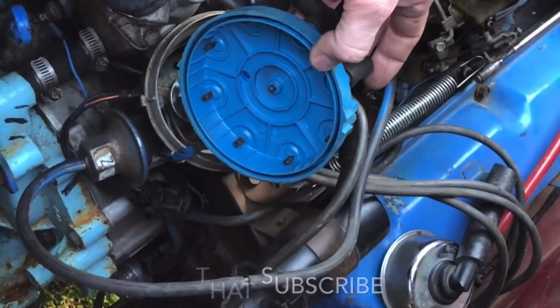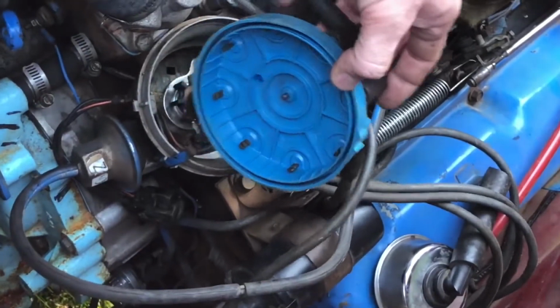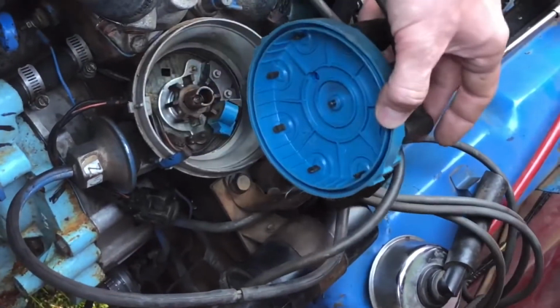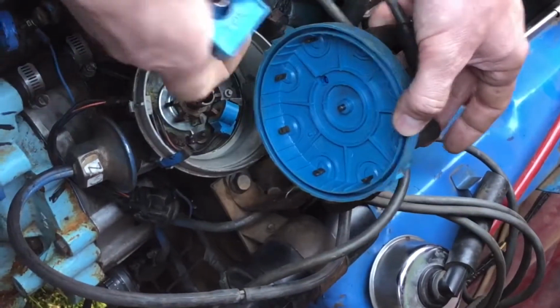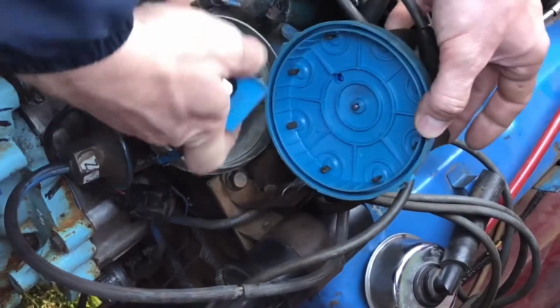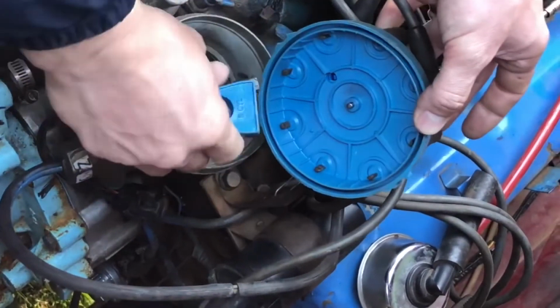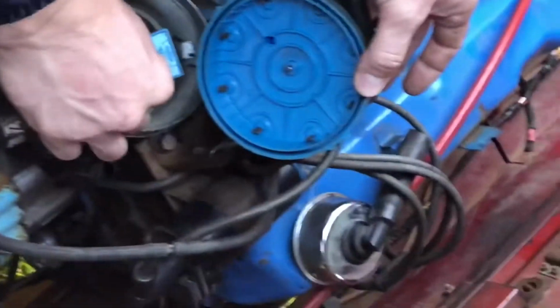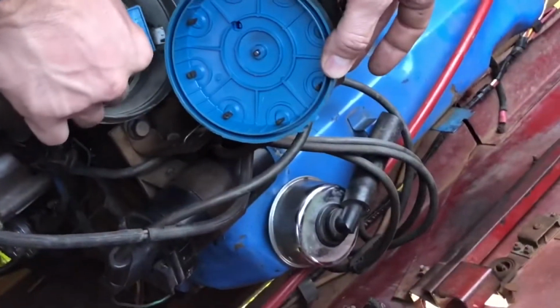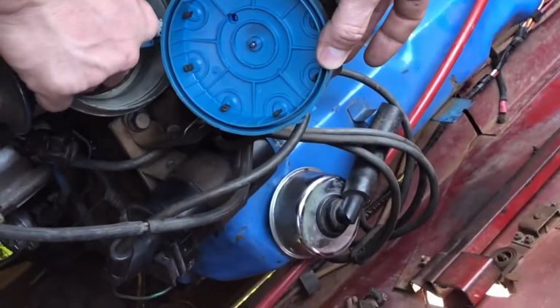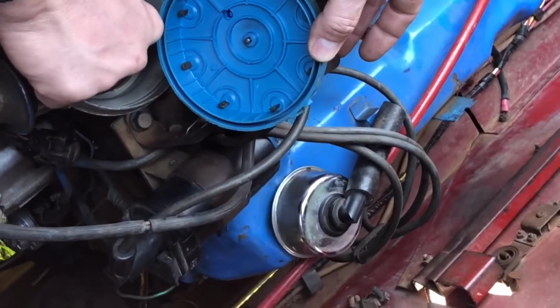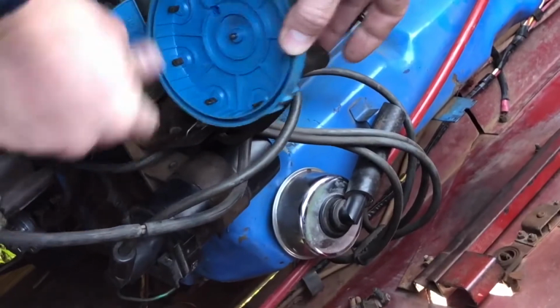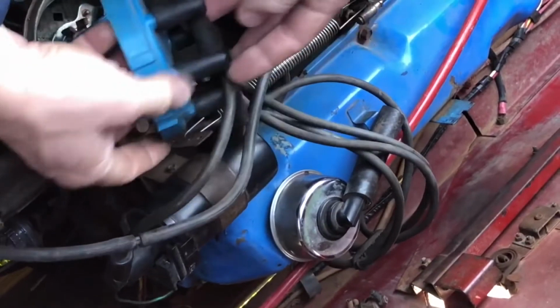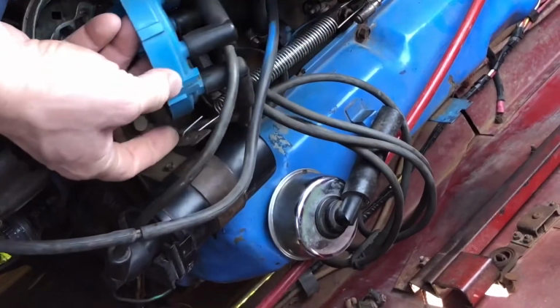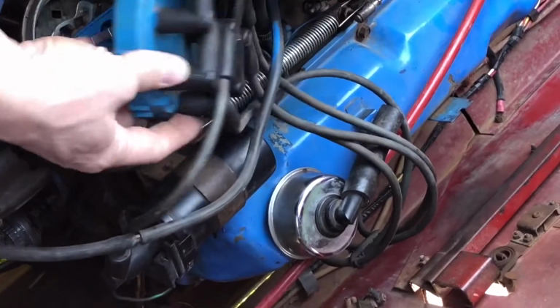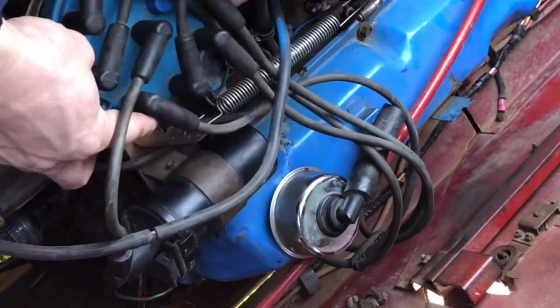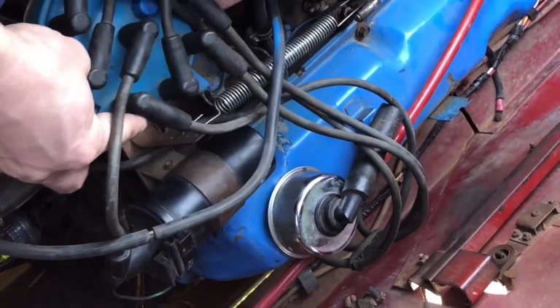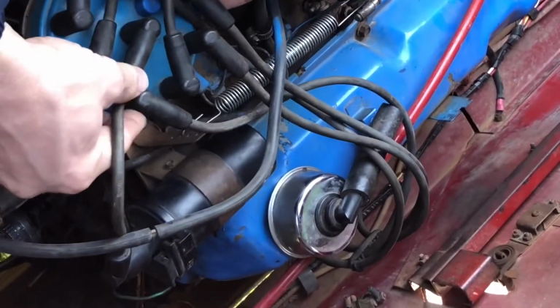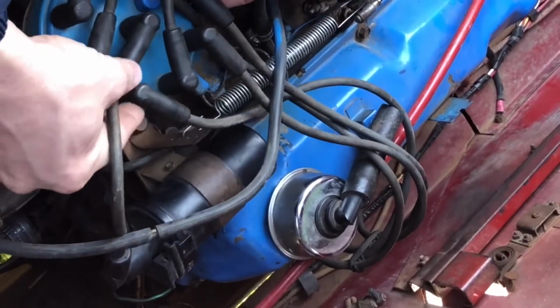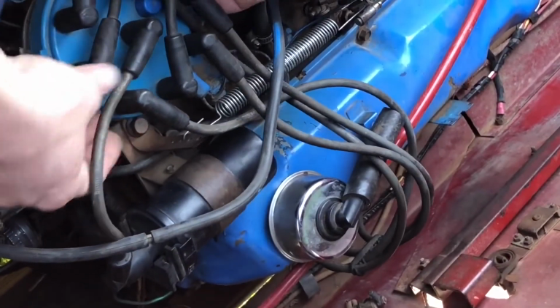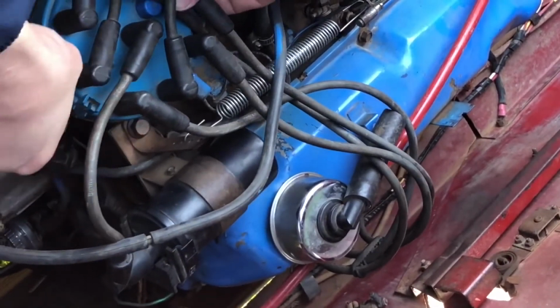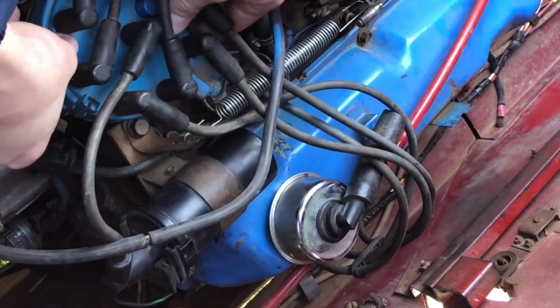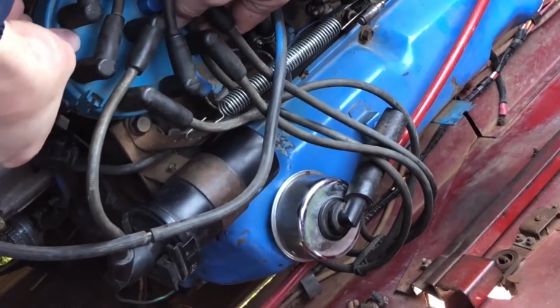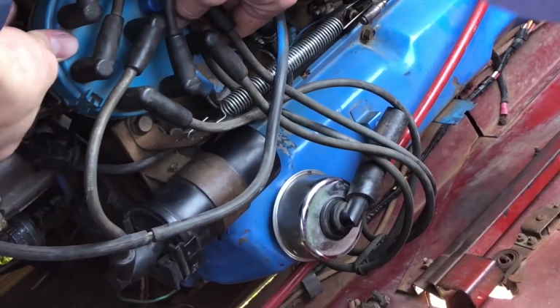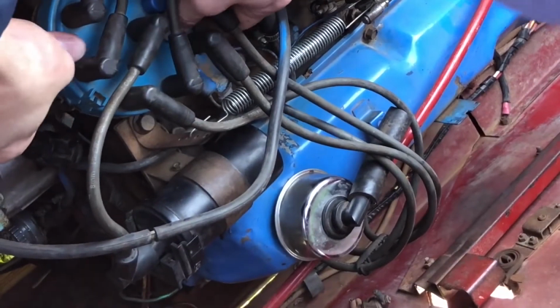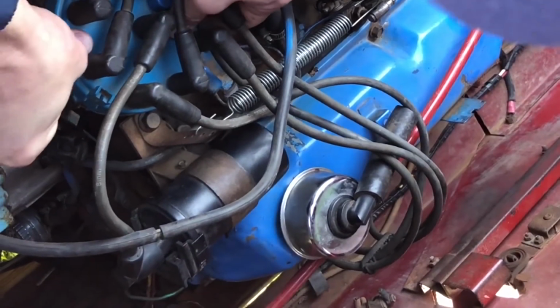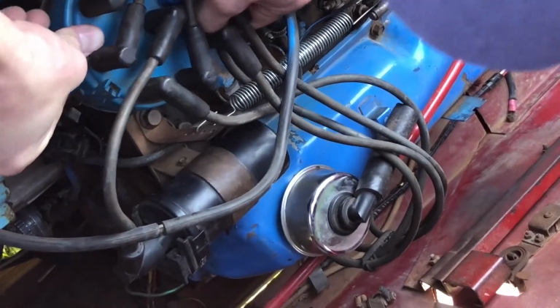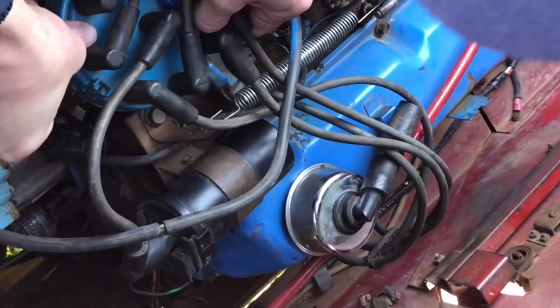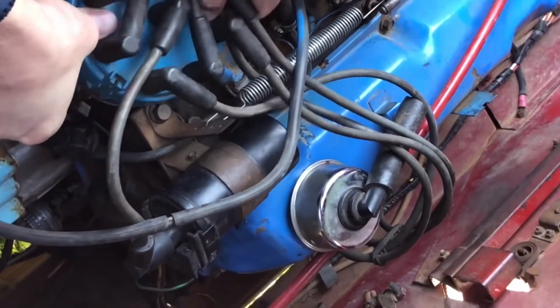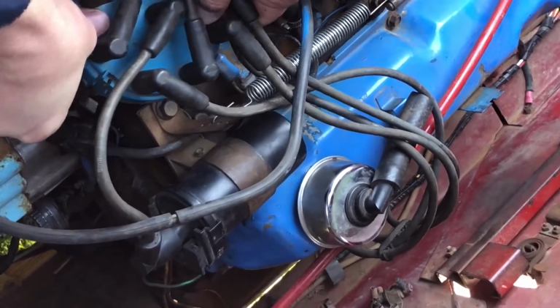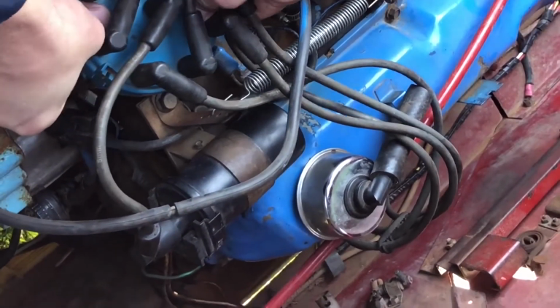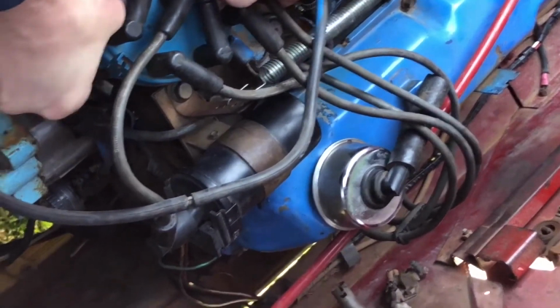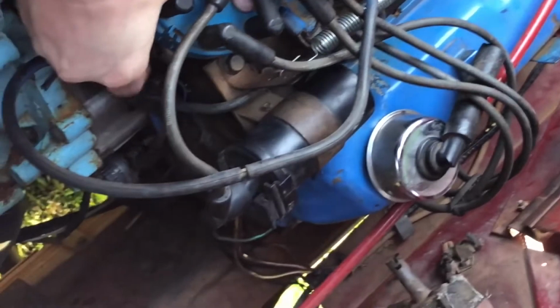We know it's getting spark to at least one spark plug — we pulled one out and confirmed that. But whether or not this ignition system is doing exactly what it's supposed to do, that's always debatable.